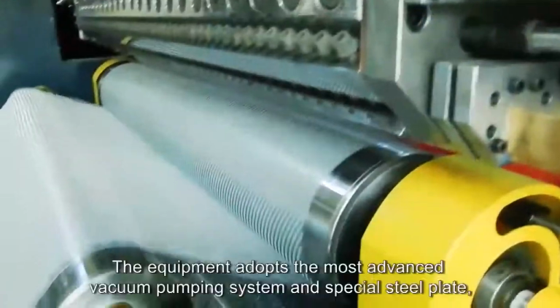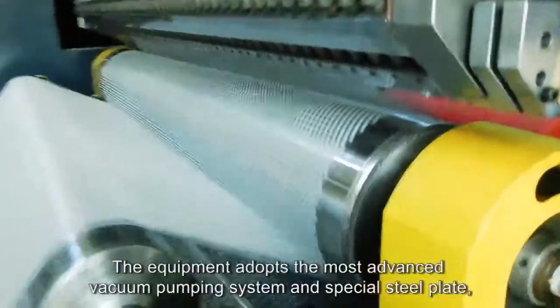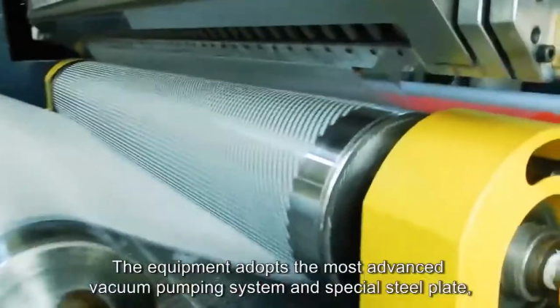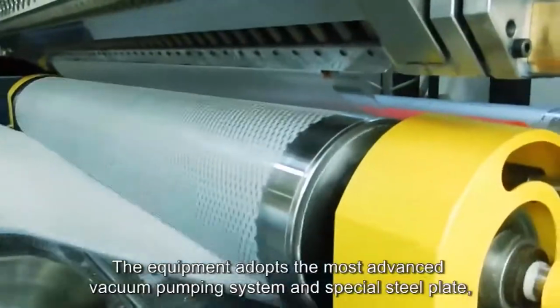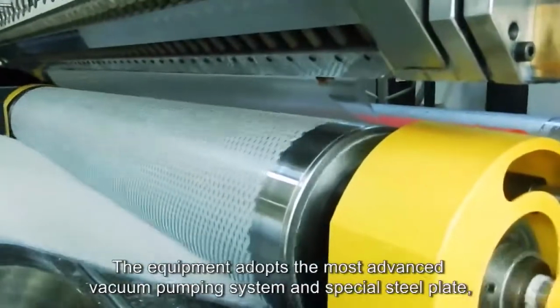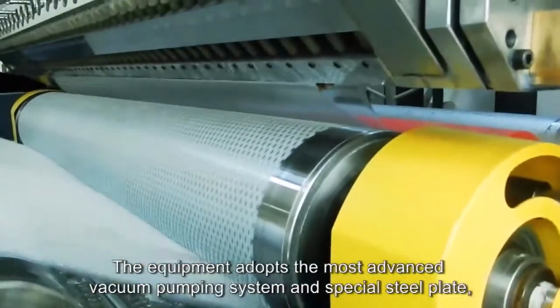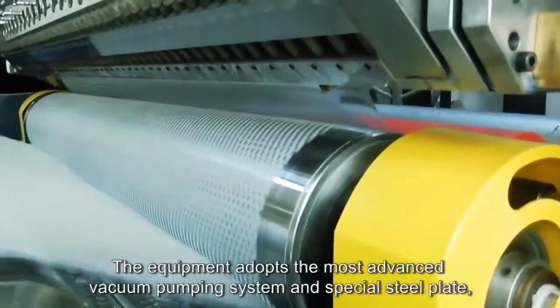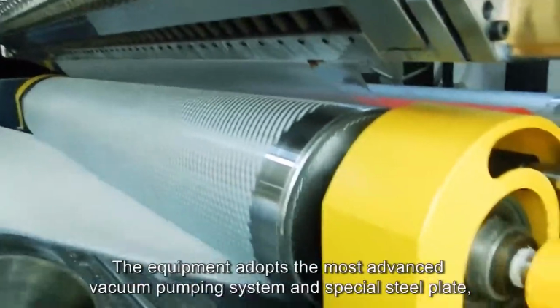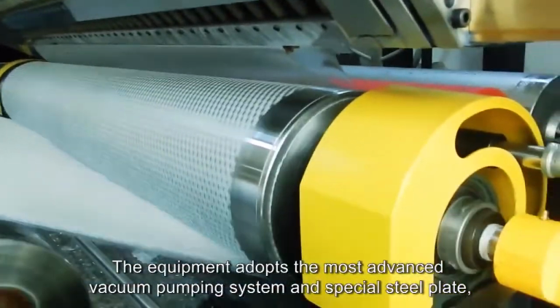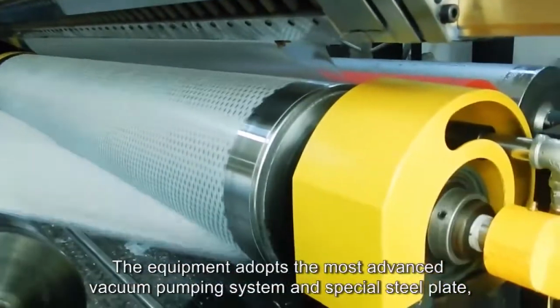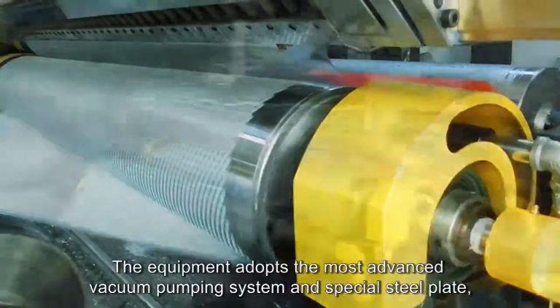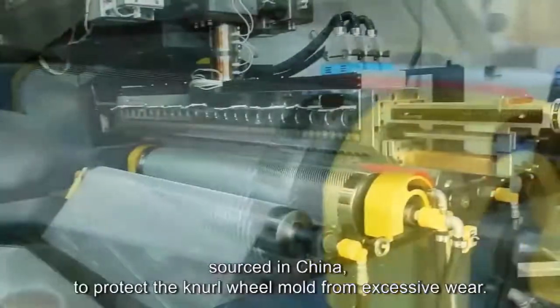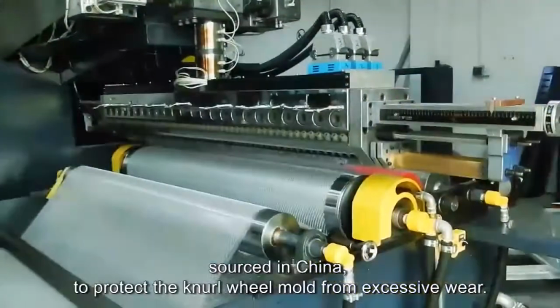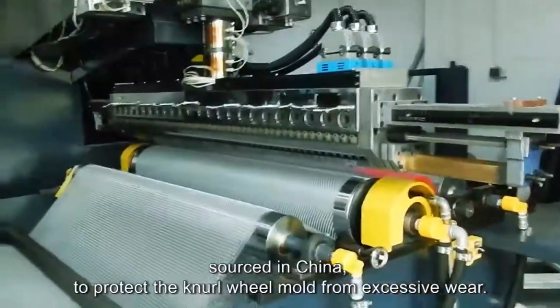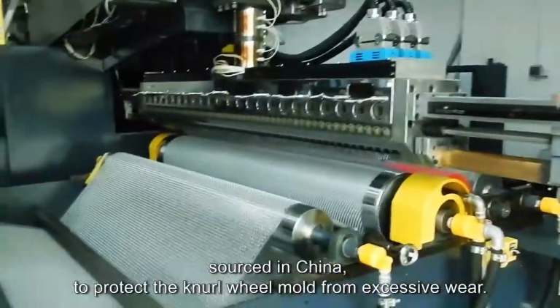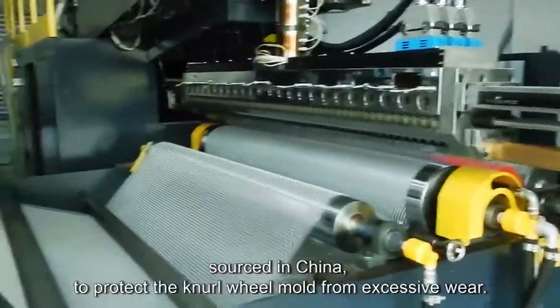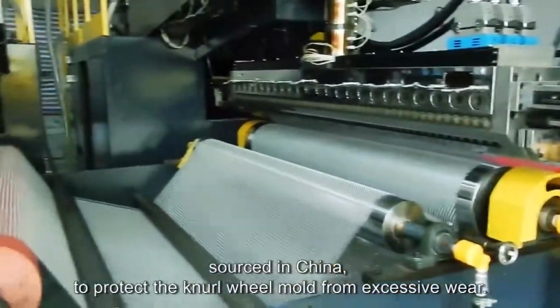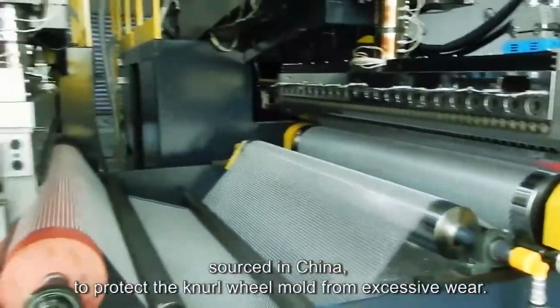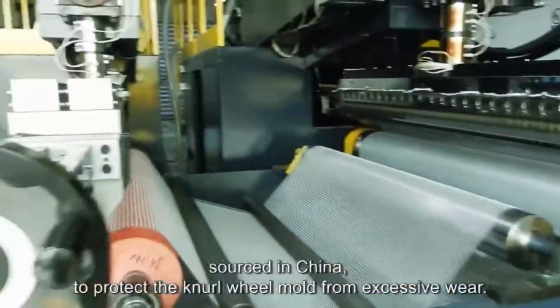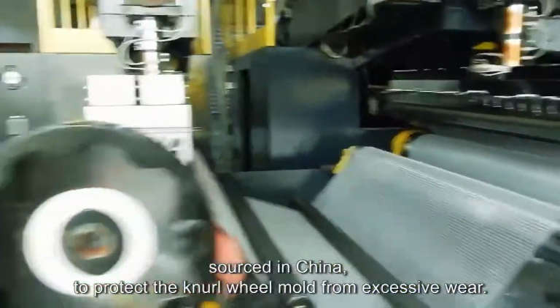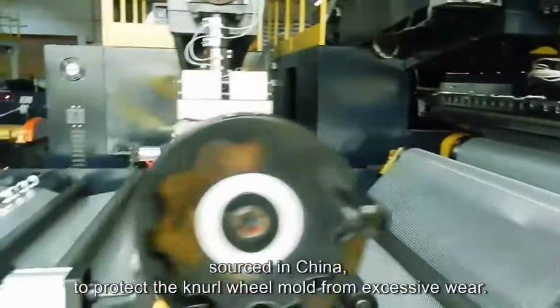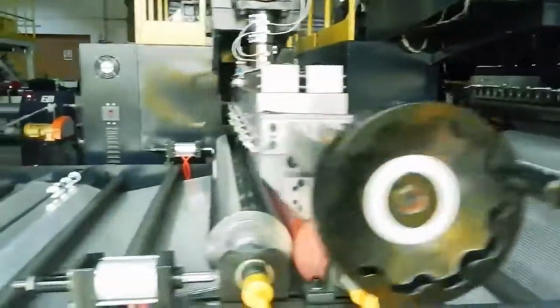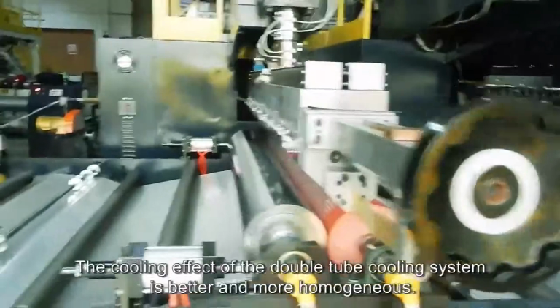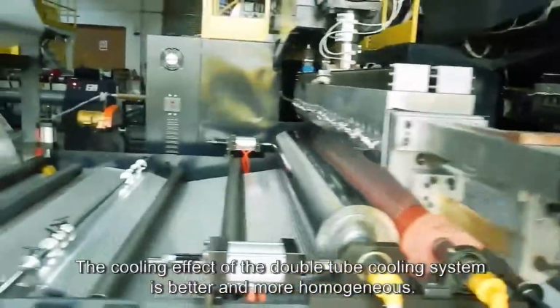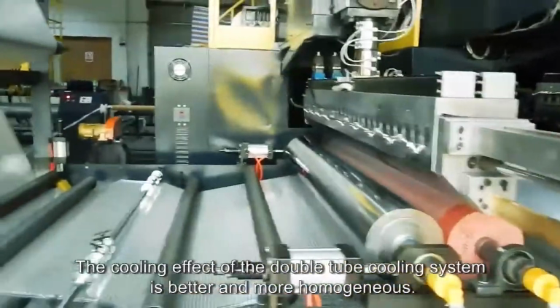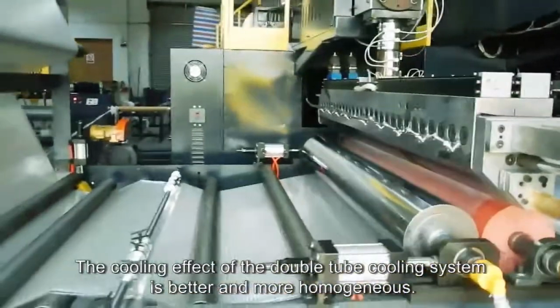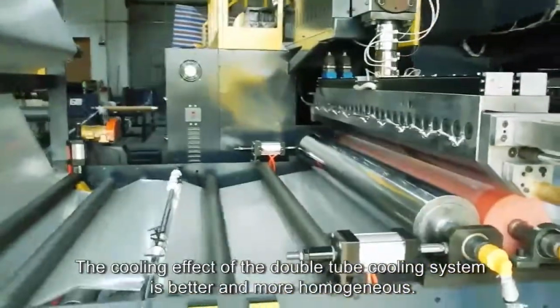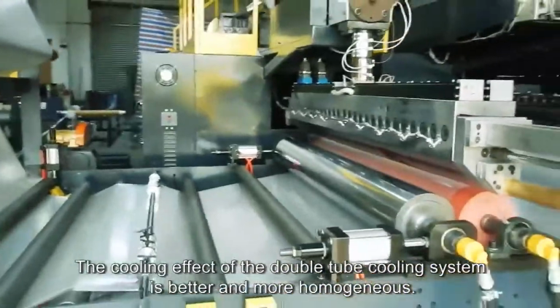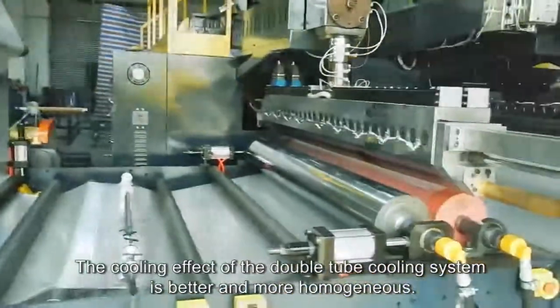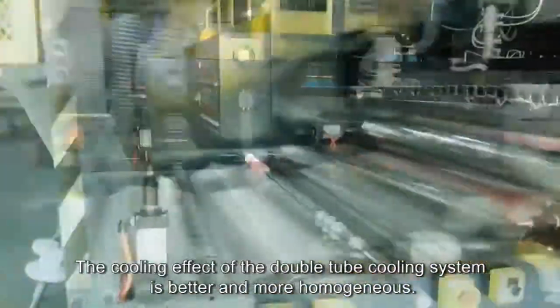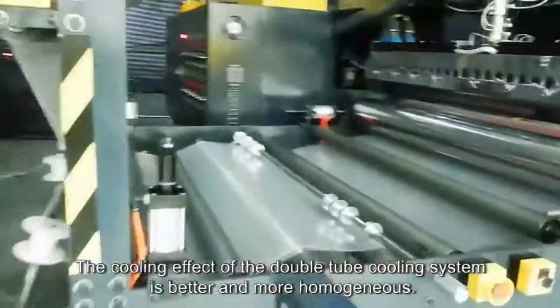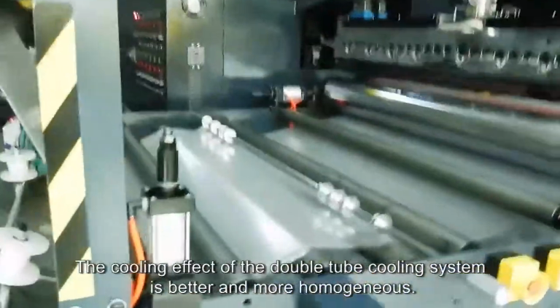The equipment adopts the most advanced vacuum pumping system and special steel plate sourced in China to protect the neural wheel mold from excessive wear. The cooling effect of the double tube cooling system is better and more homogeneous.